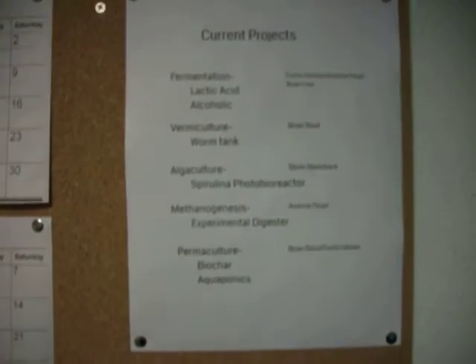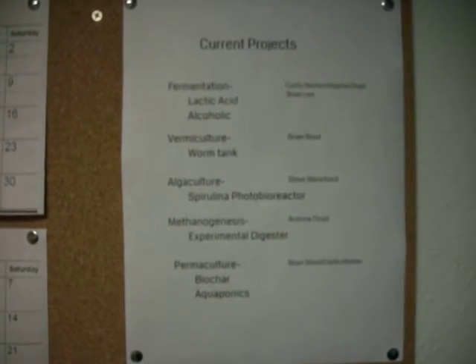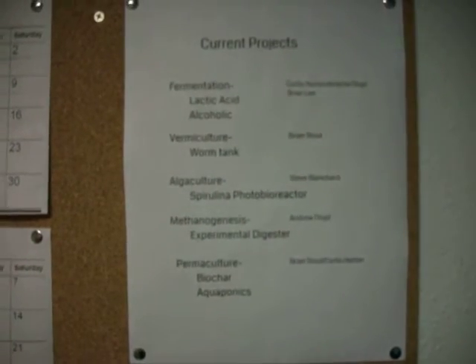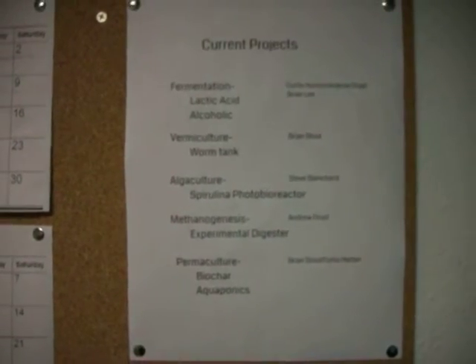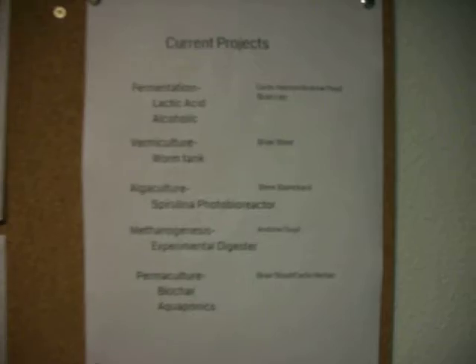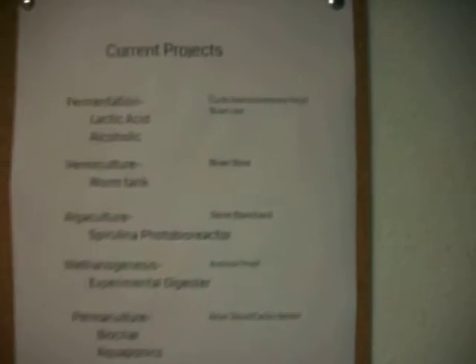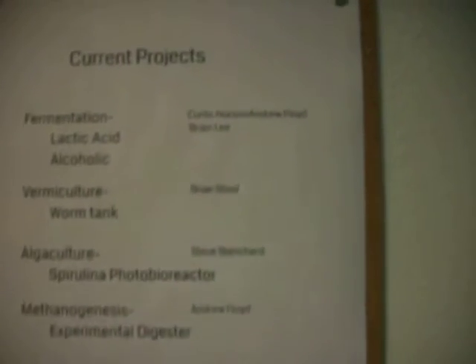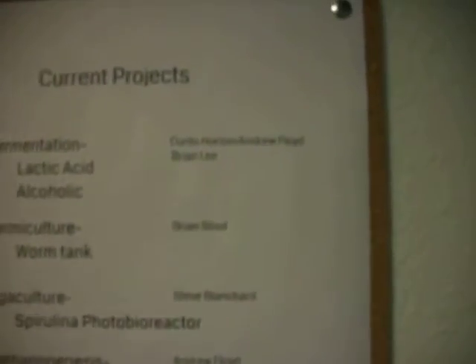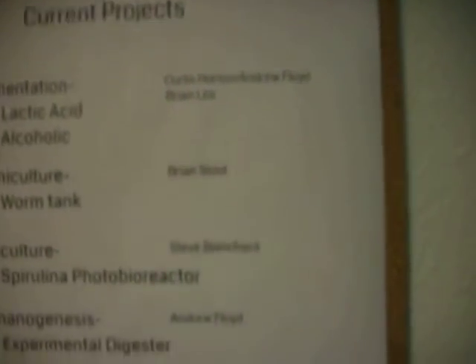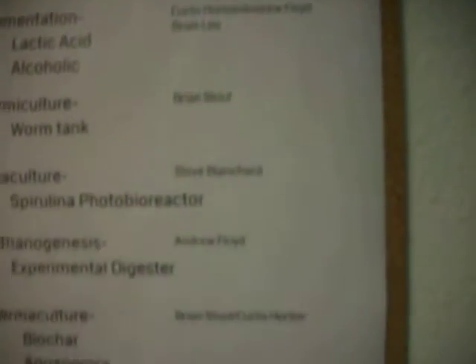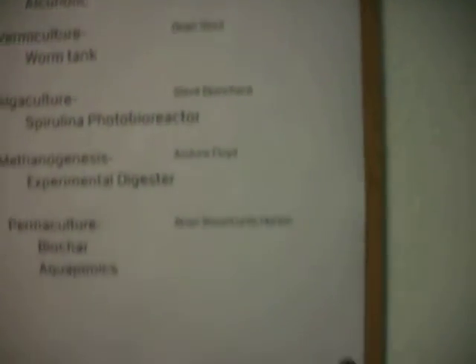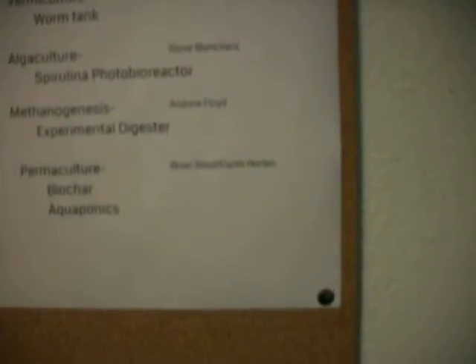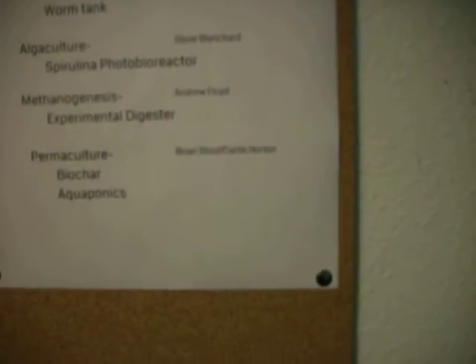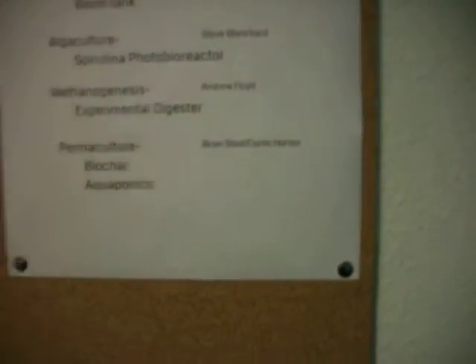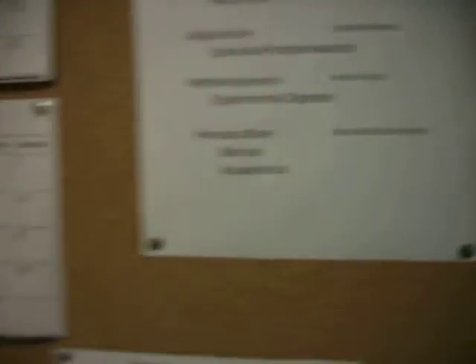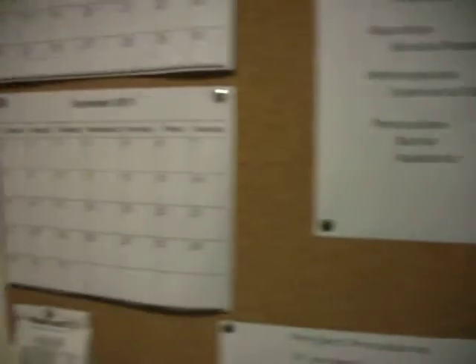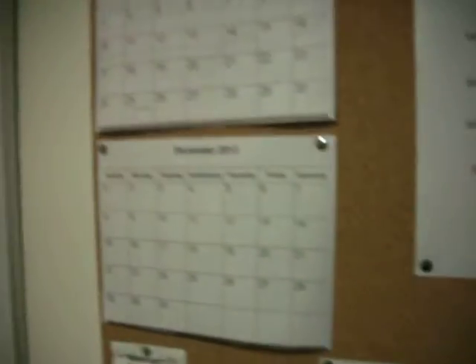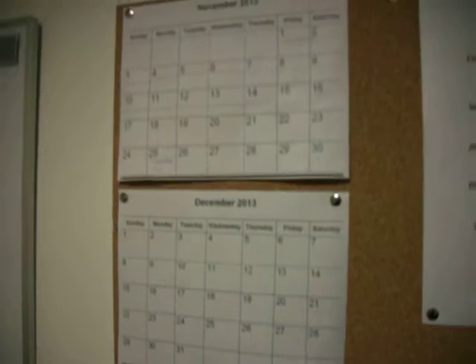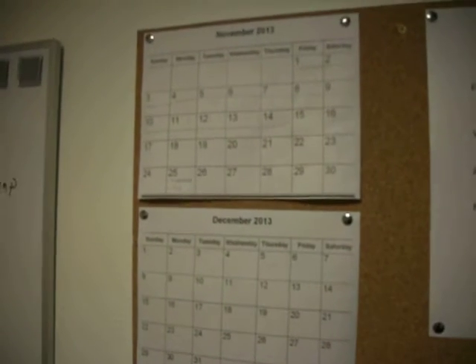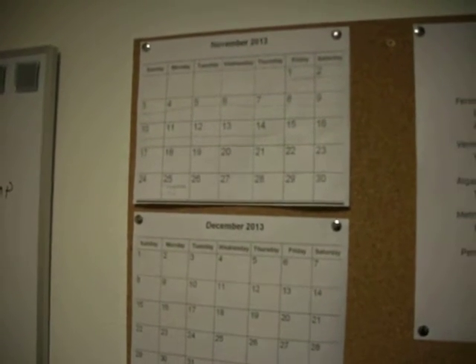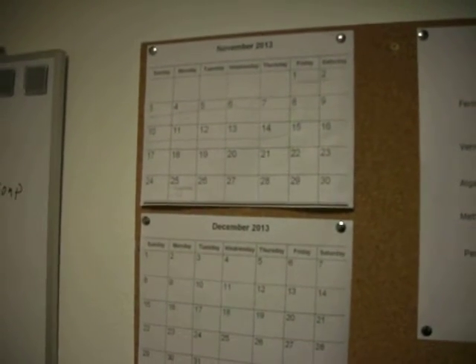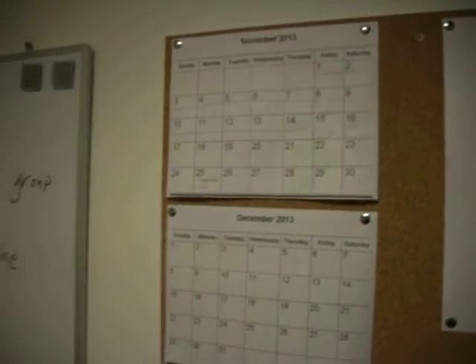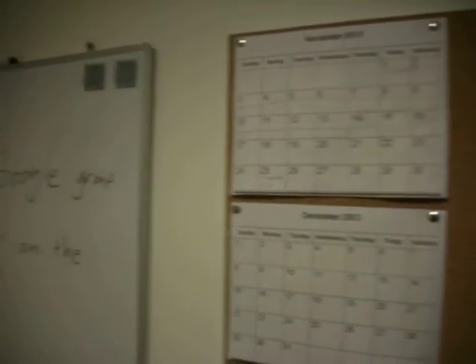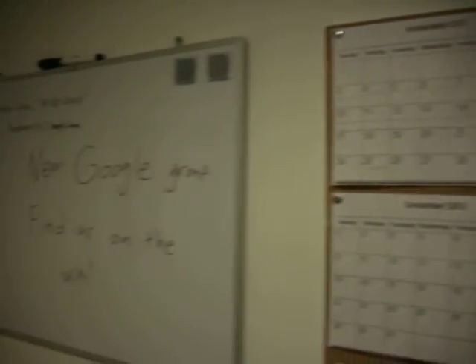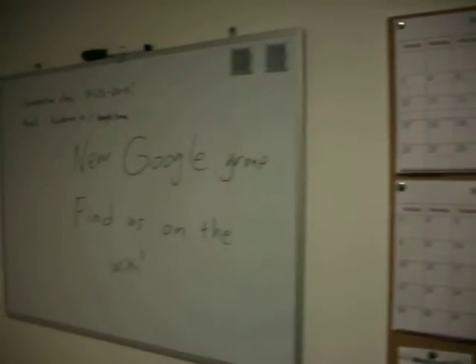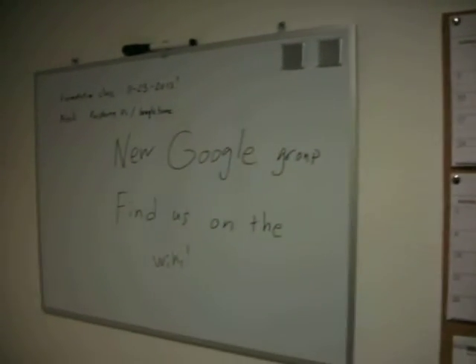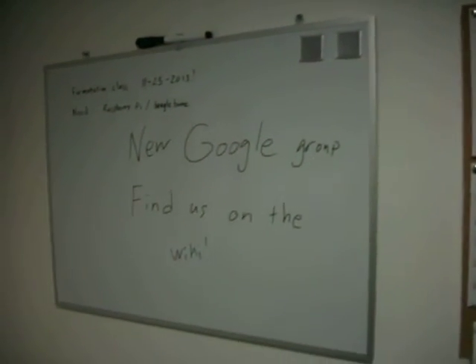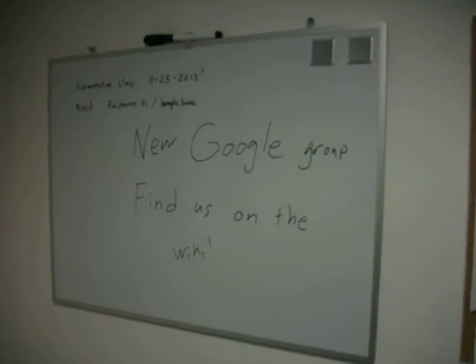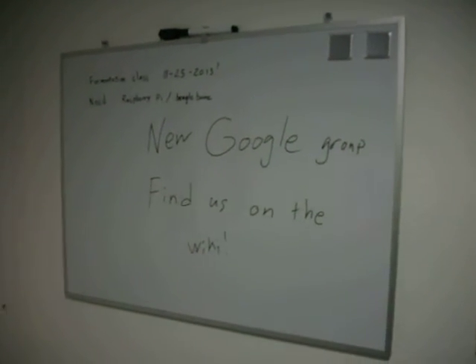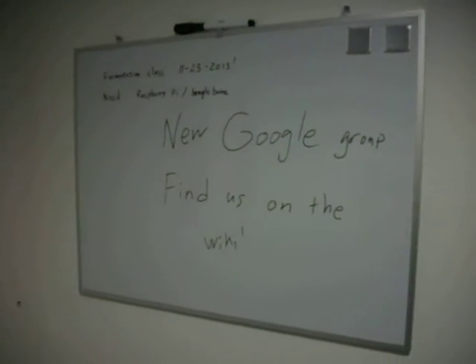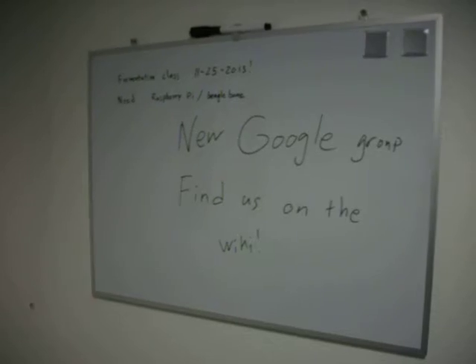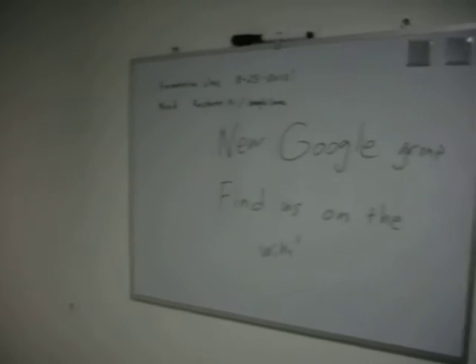Here are some current projects that are ongoing with who is working in each area. We have some calendars here with dates on them — parts of the month when we're going to have some stuff happening. Announcing our new guru group — find us on the wiki.